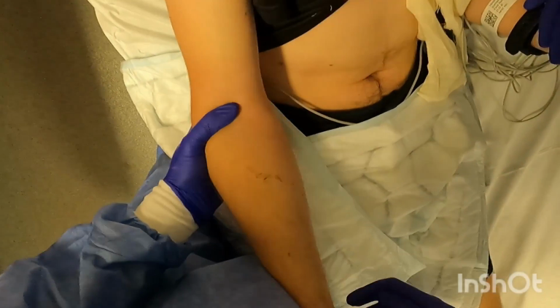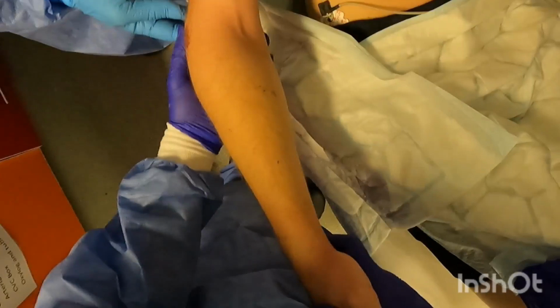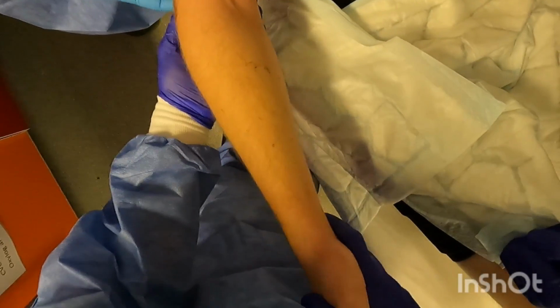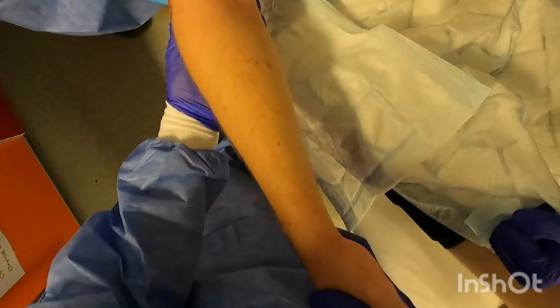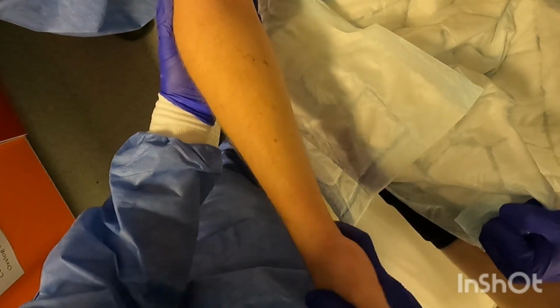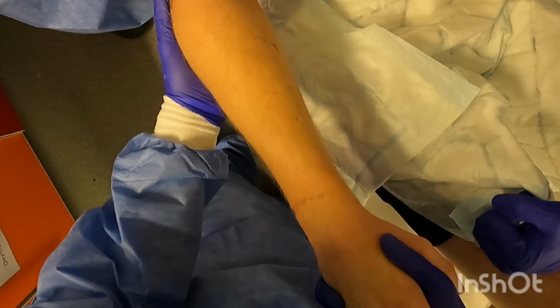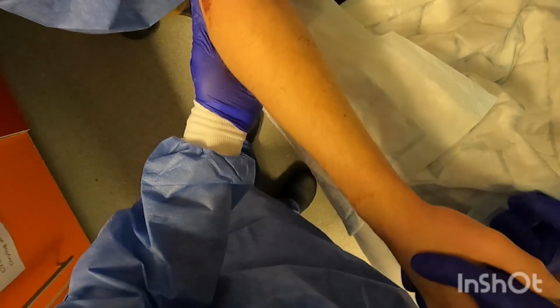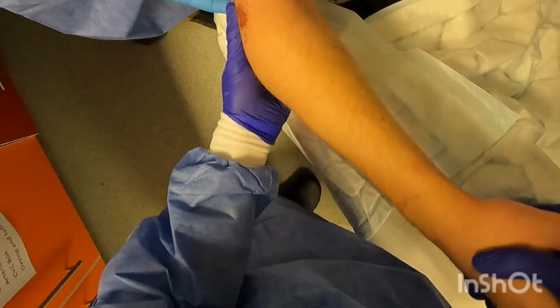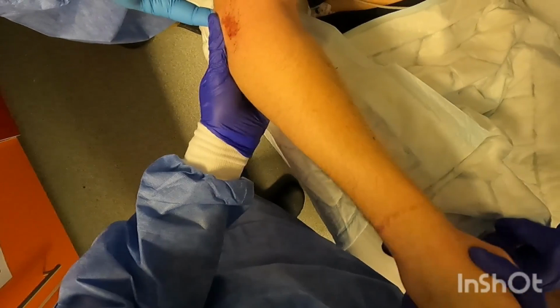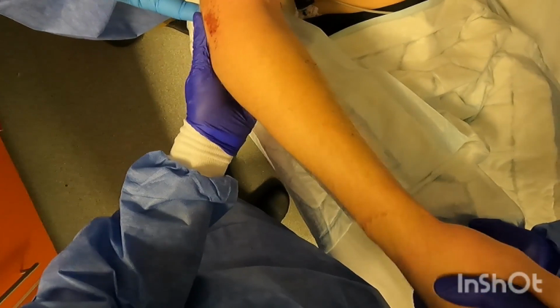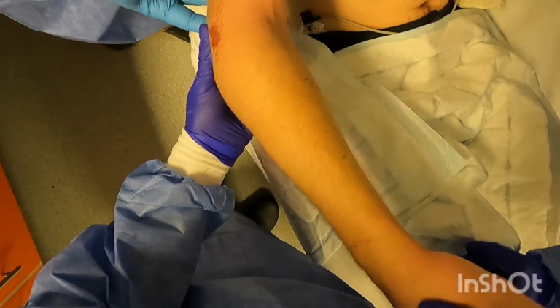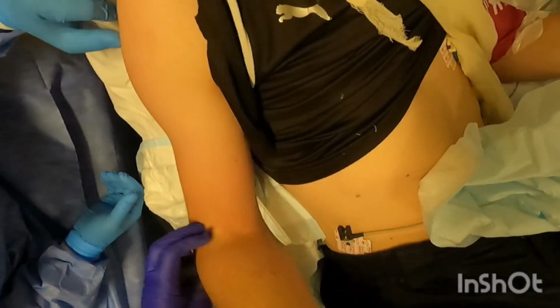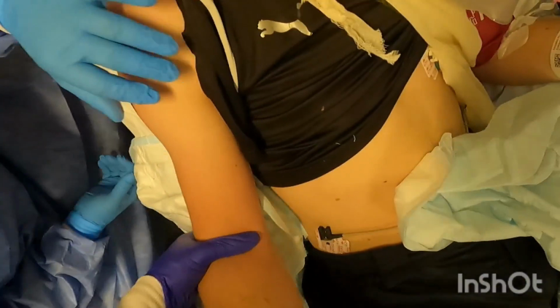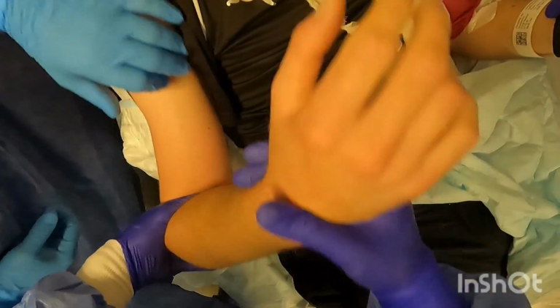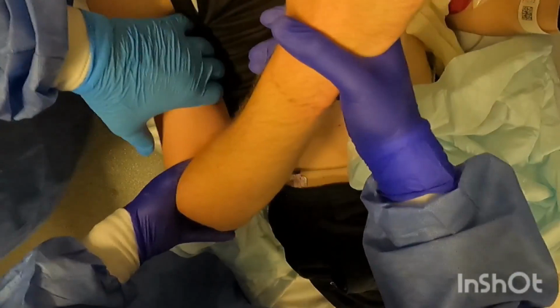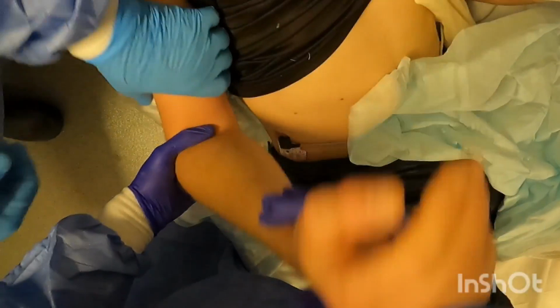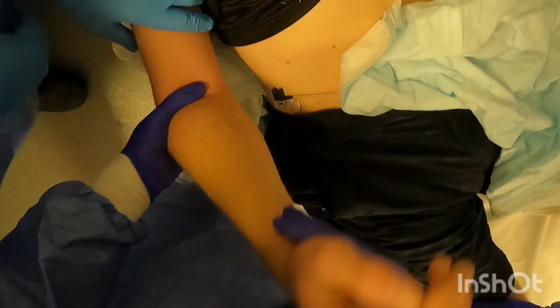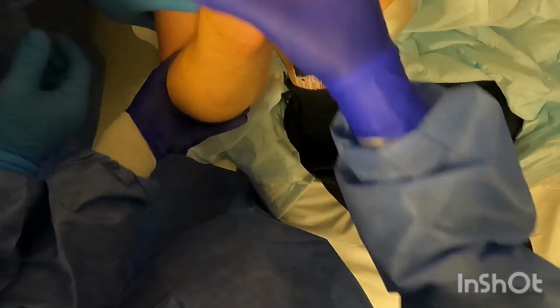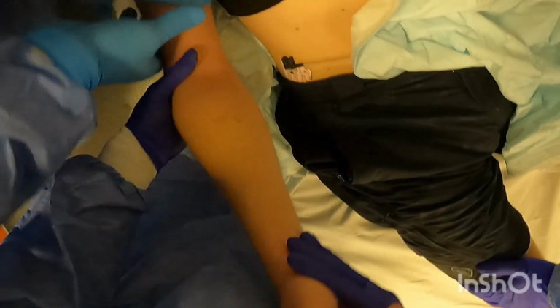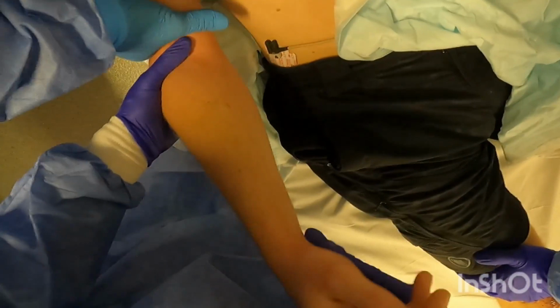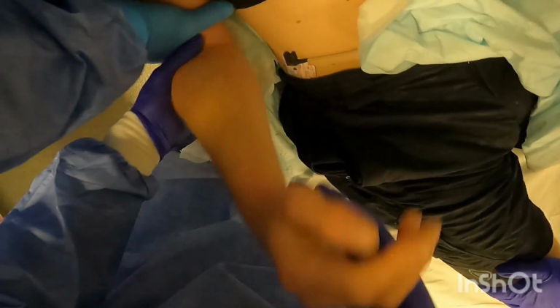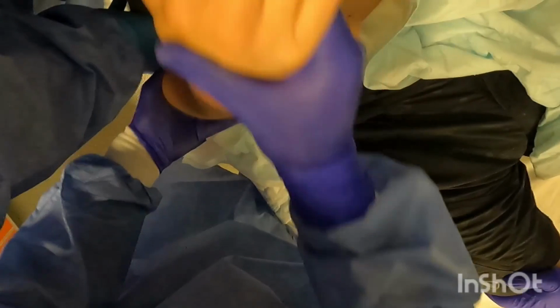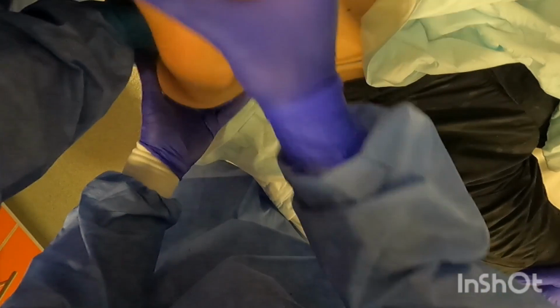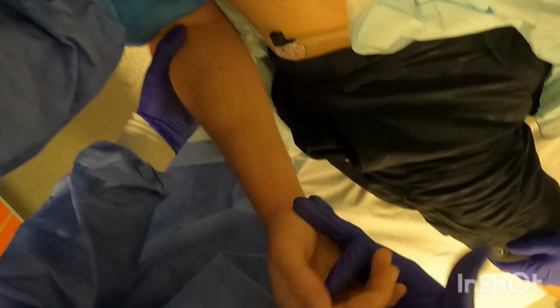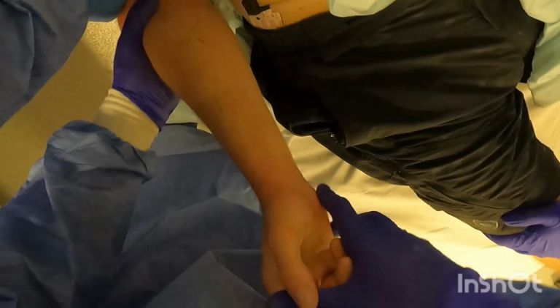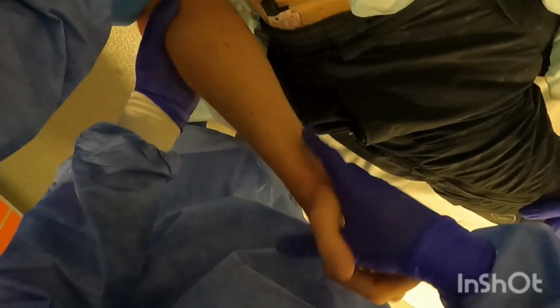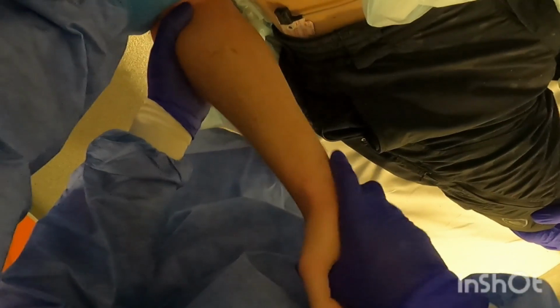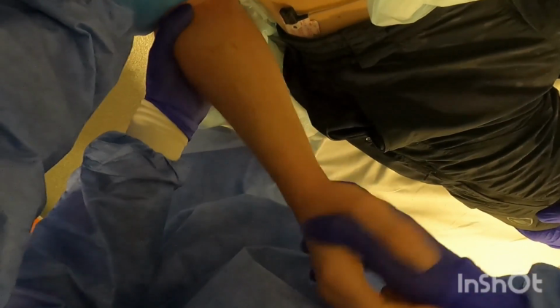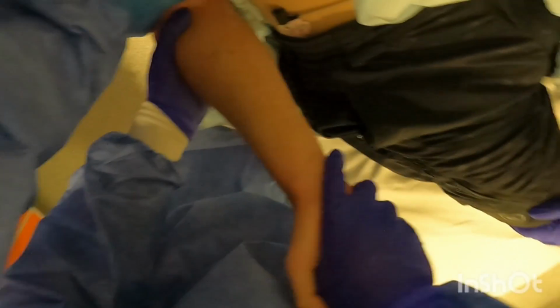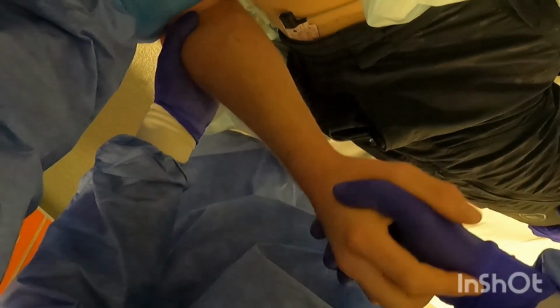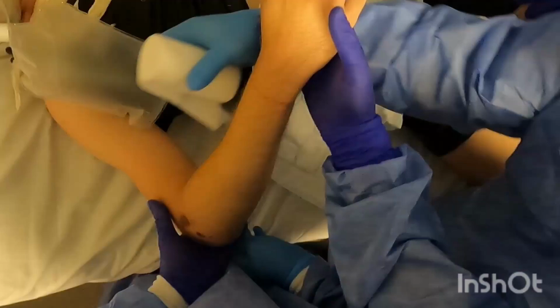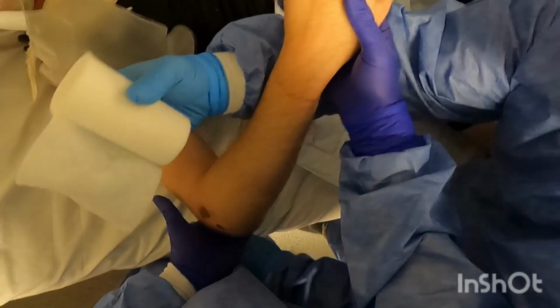The arm is then tested in flexion and extension as well as pronation and supination for any obvious mechanical block. It is important to remember to document neurovascular findings pre- and post-manipulation.